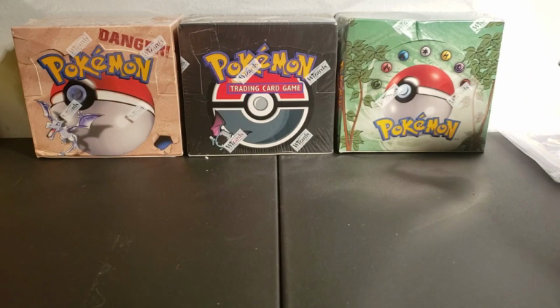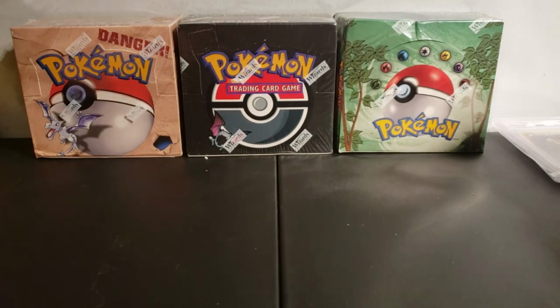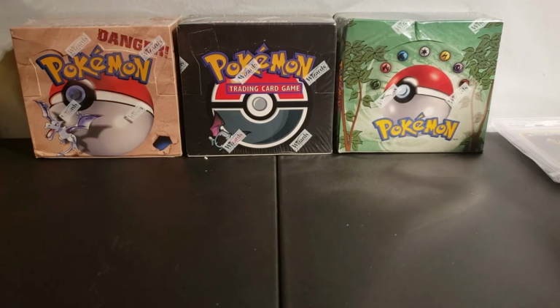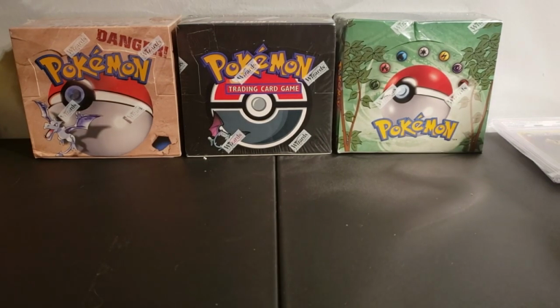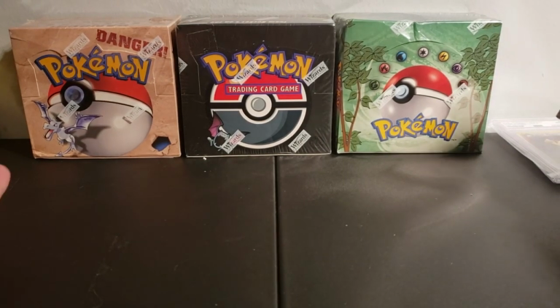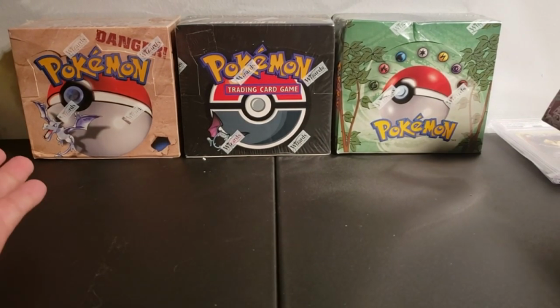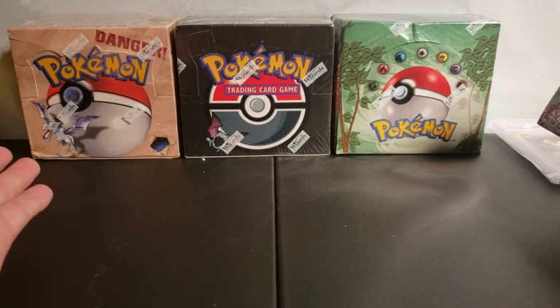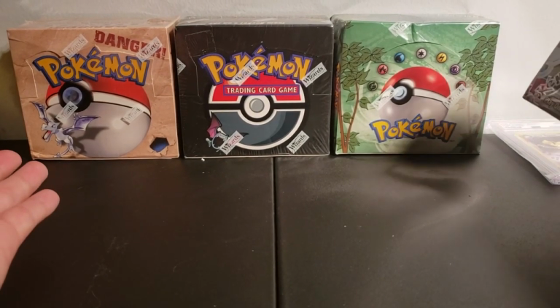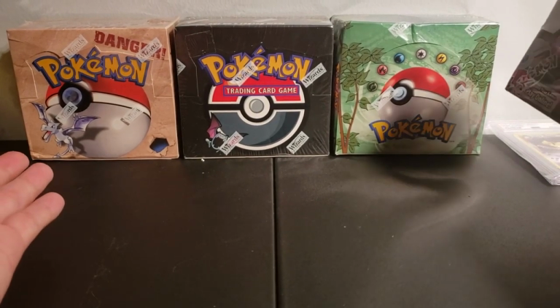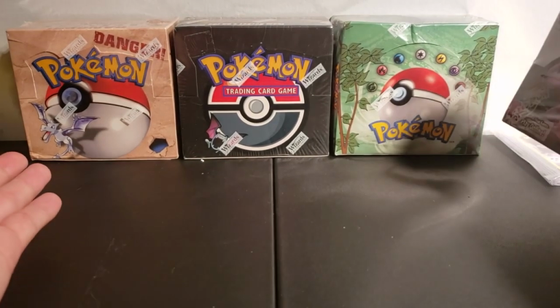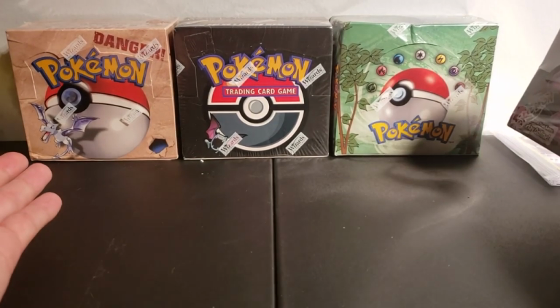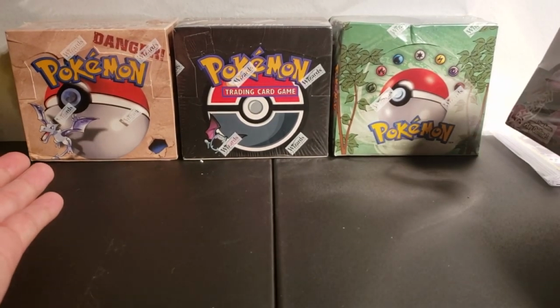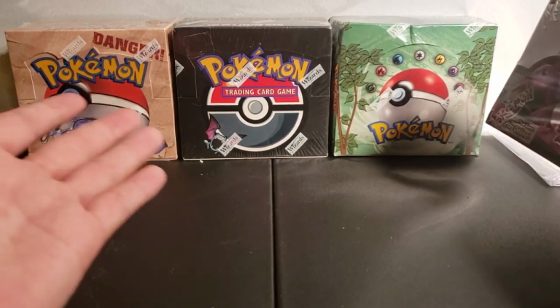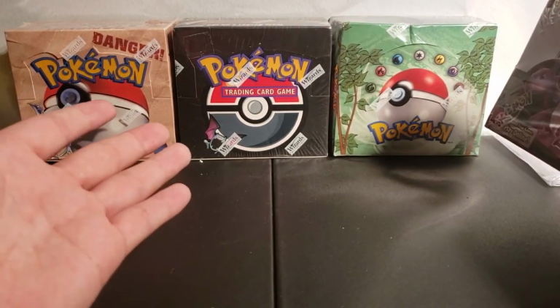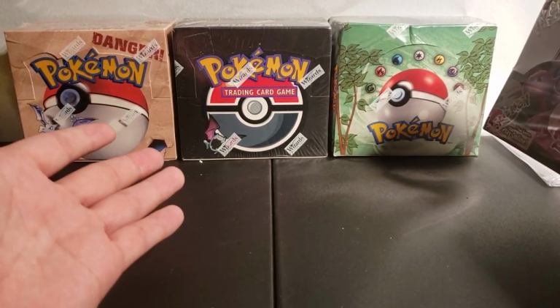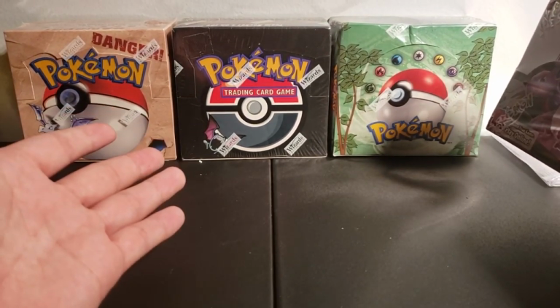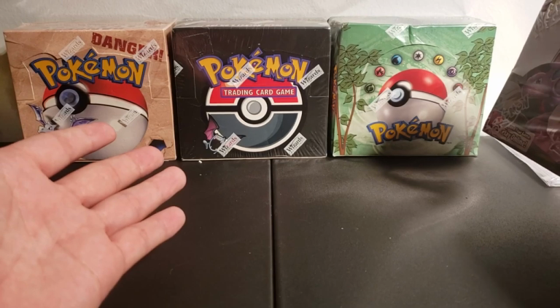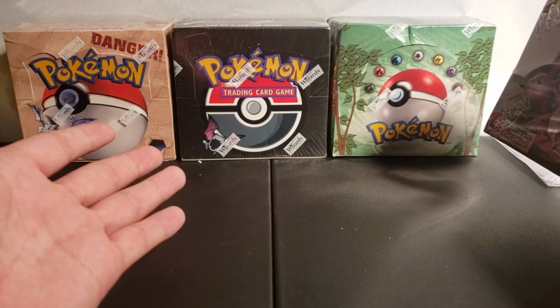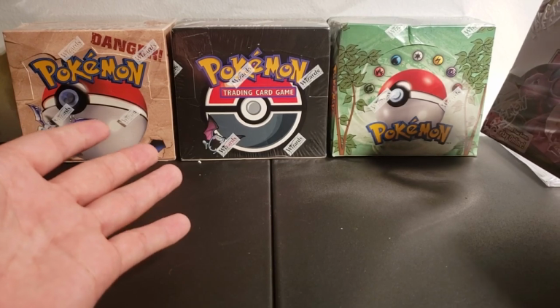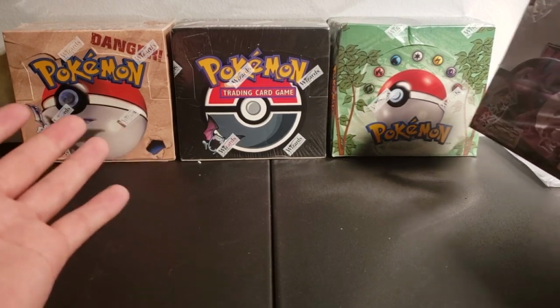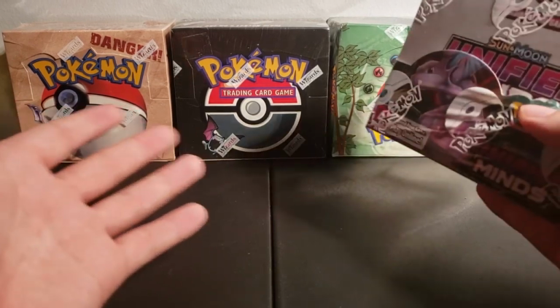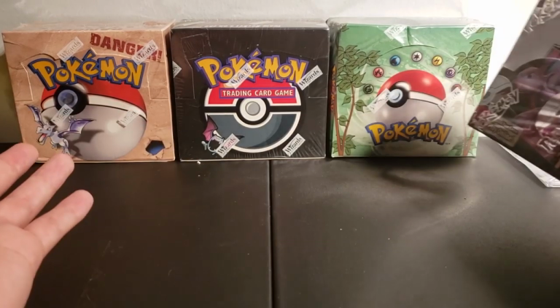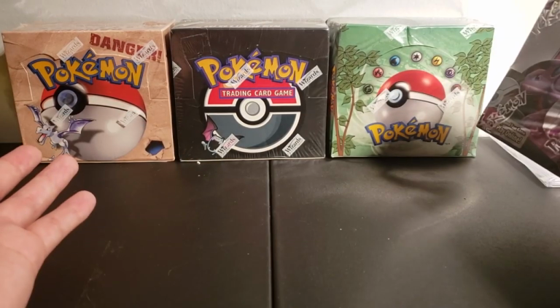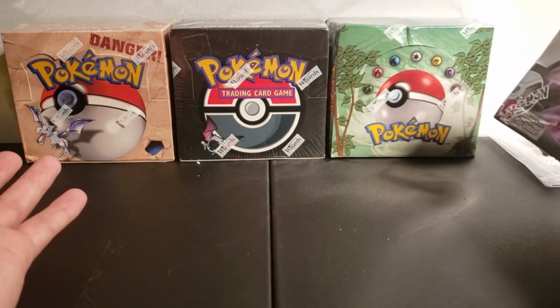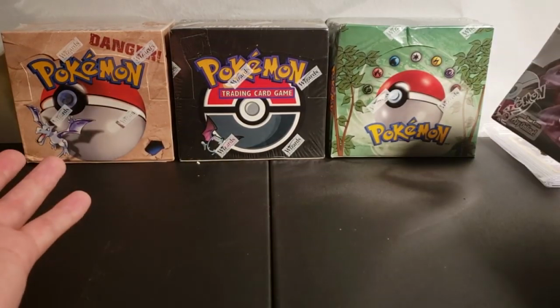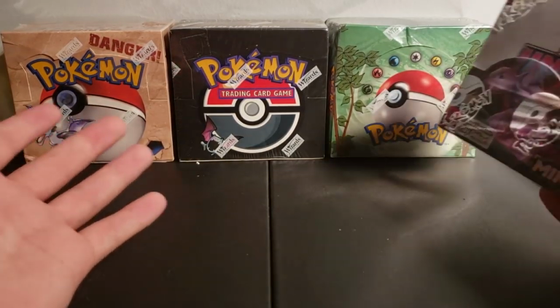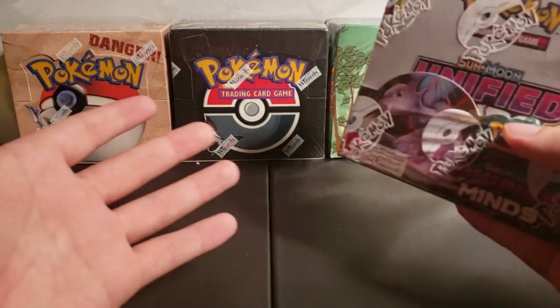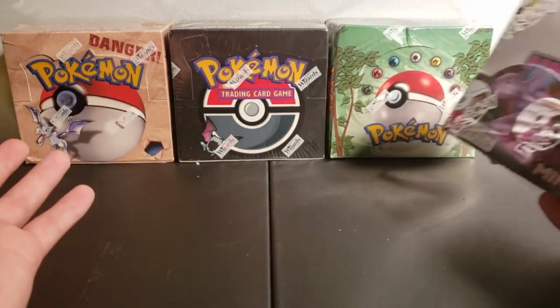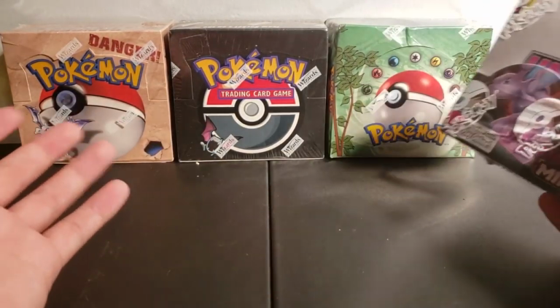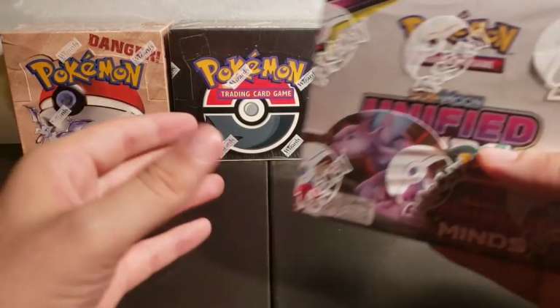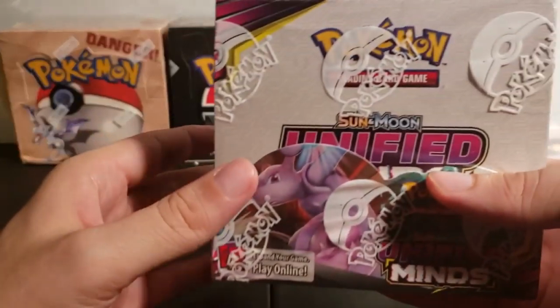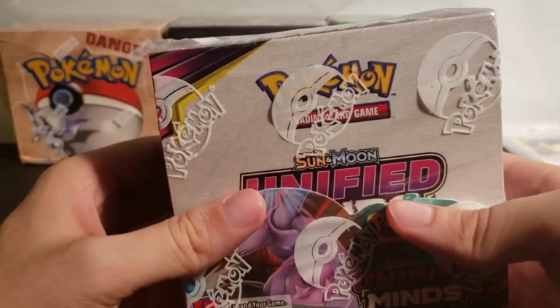As you can see from the previous video, our fossil box, our jungle box, and our first edition team rocket — these are all filled with cards as well. We won't open them right away, but we'll open them eventually.